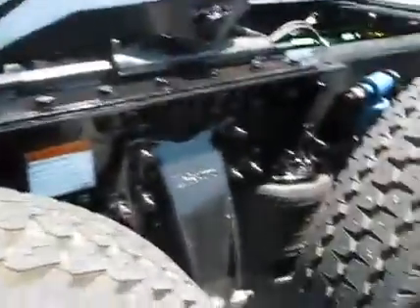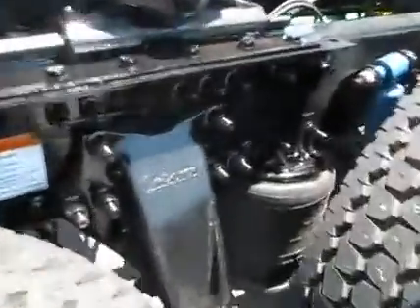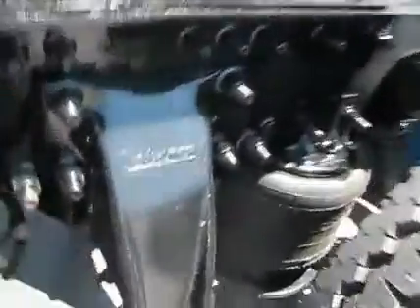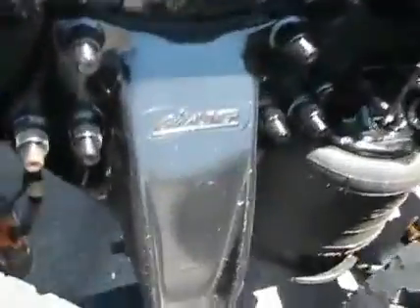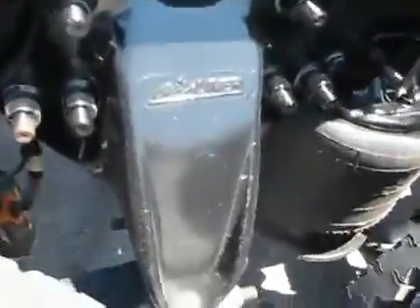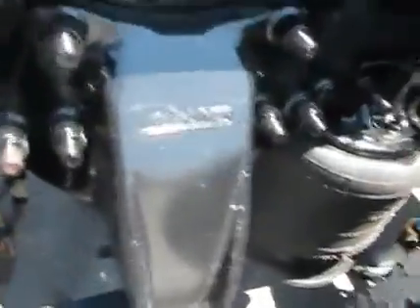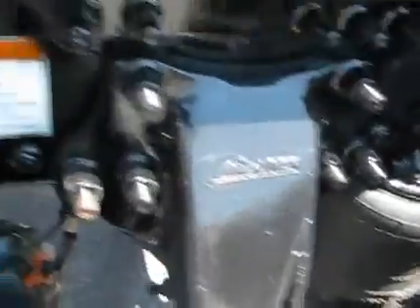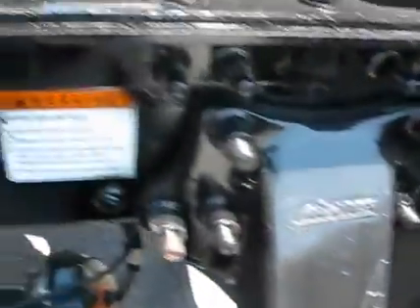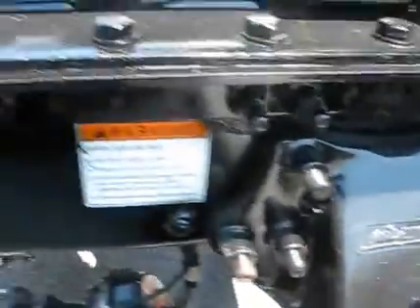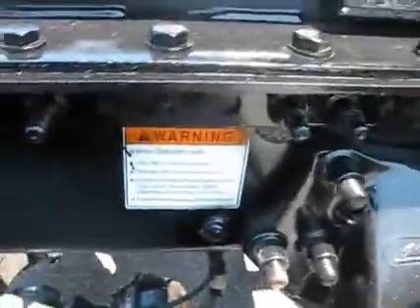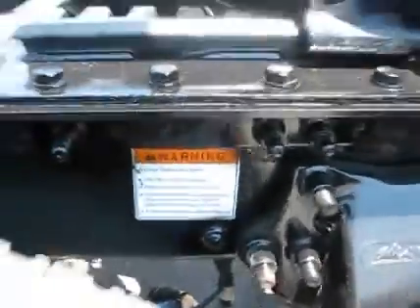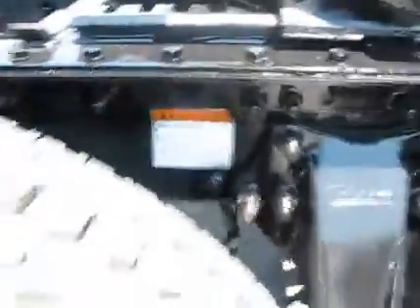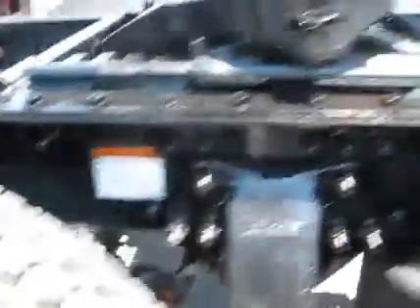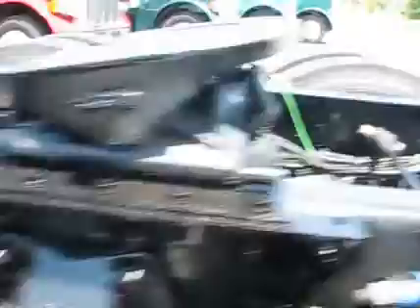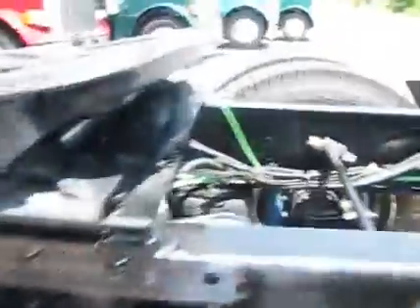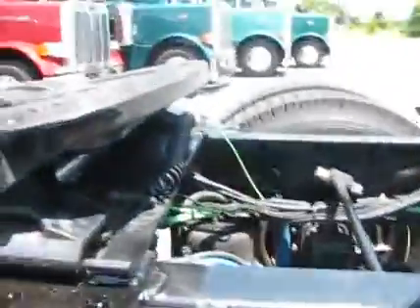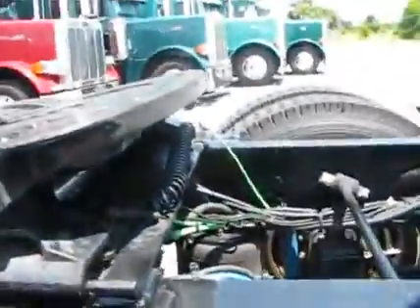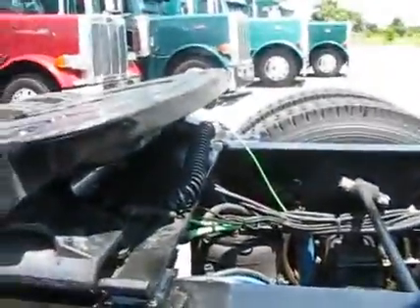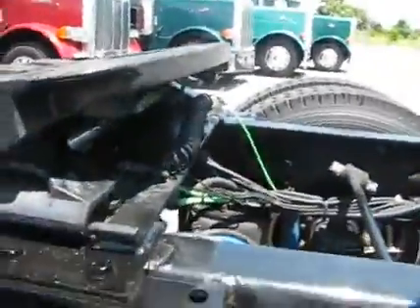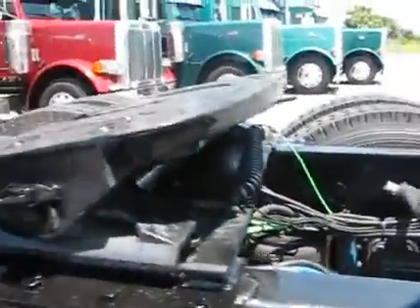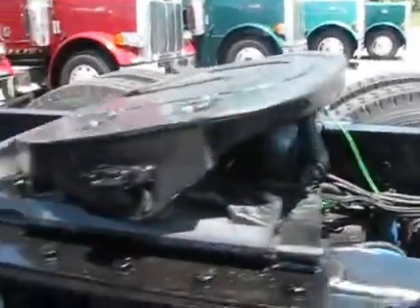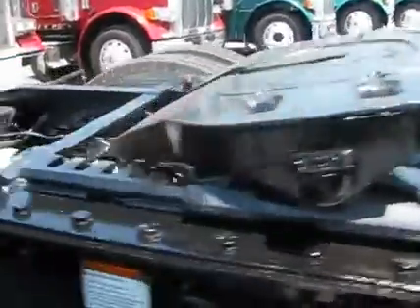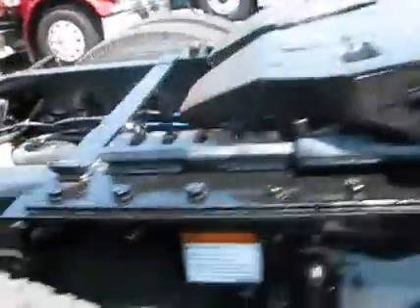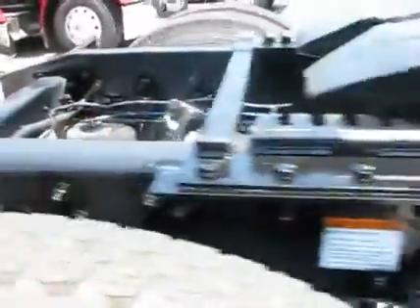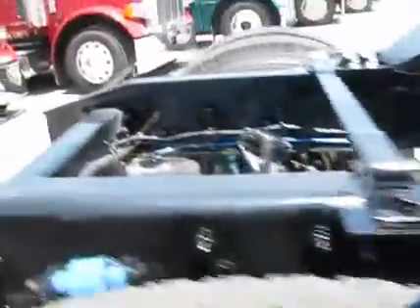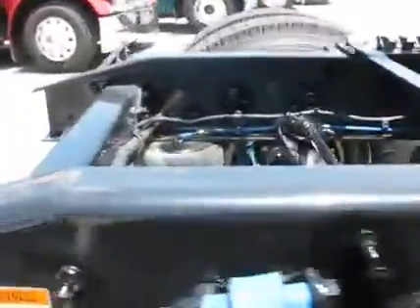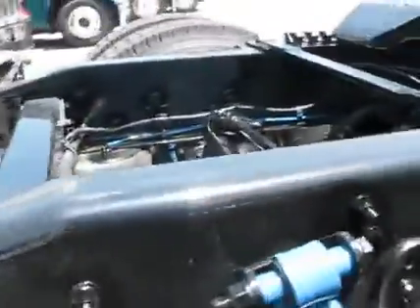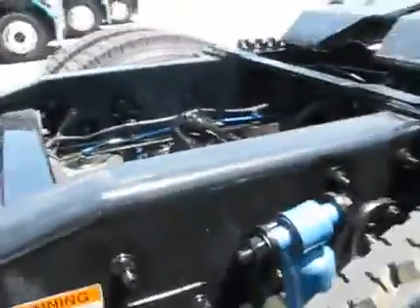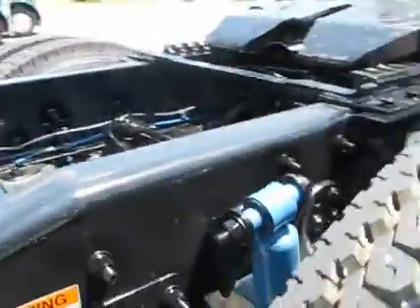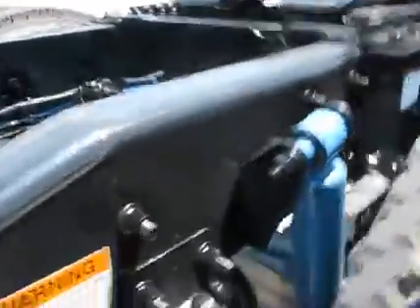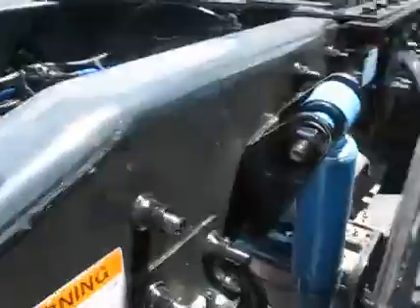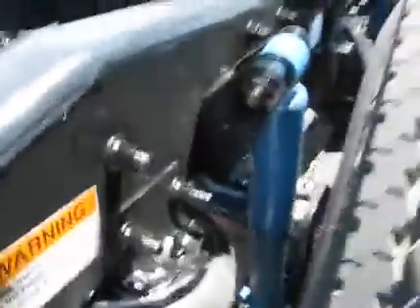Airliner suspension — sorry, getting a little hectic here, a little wild this Friday. Air sliding fifth wheel. Shocks look great.